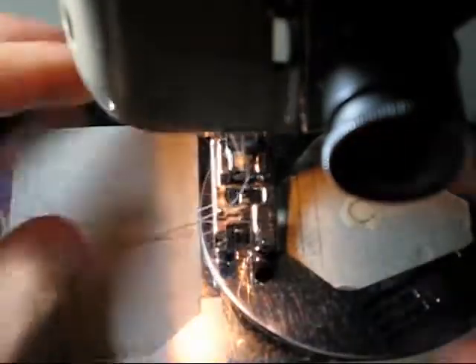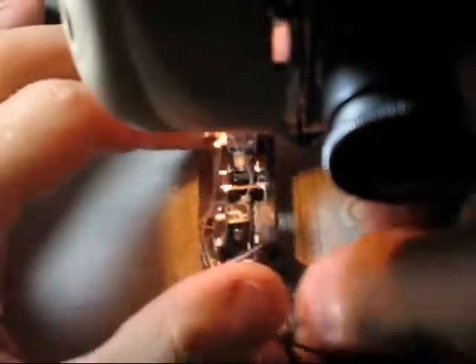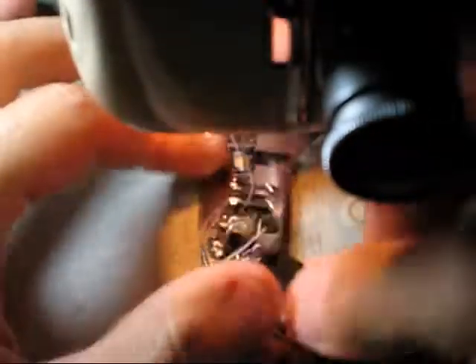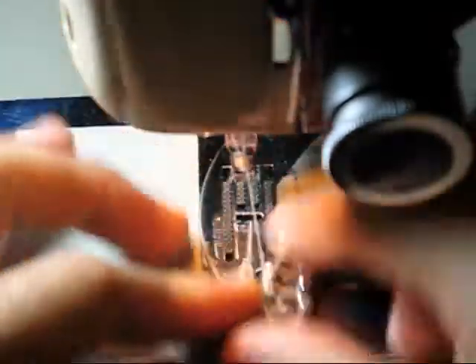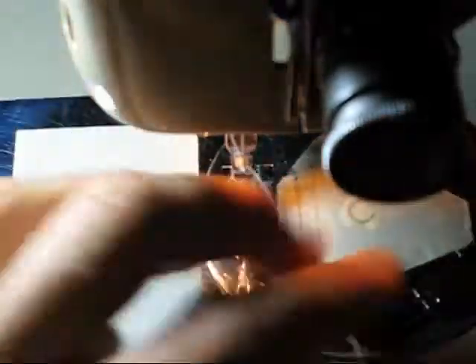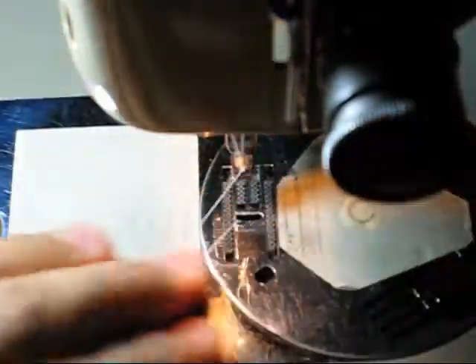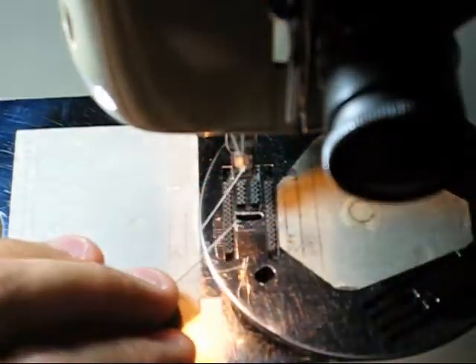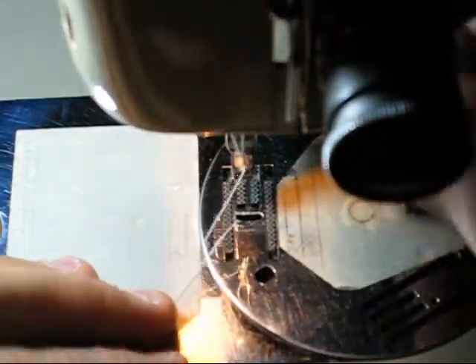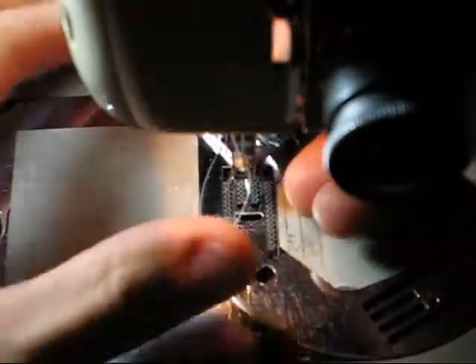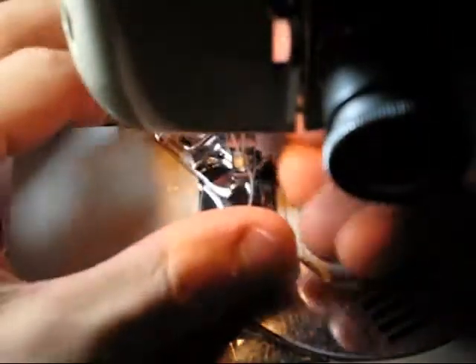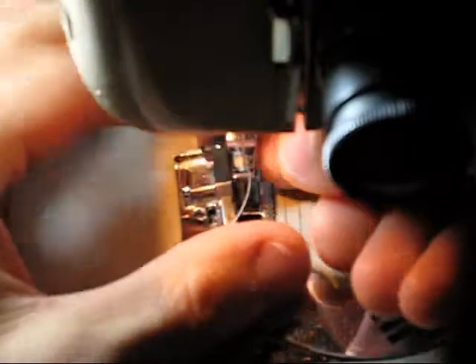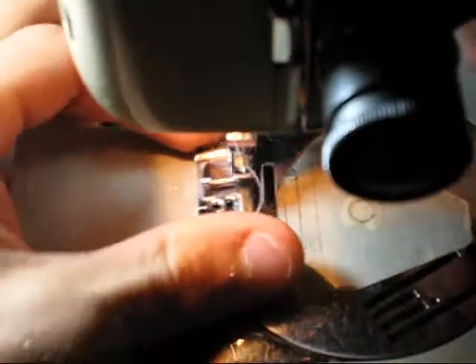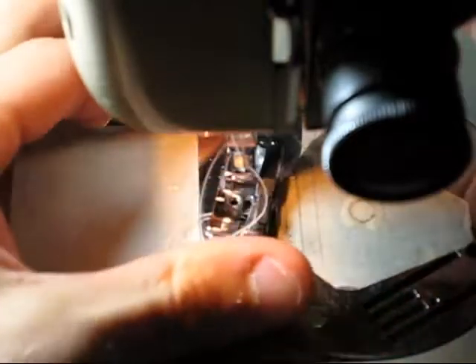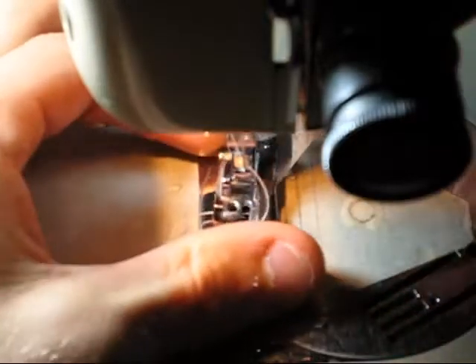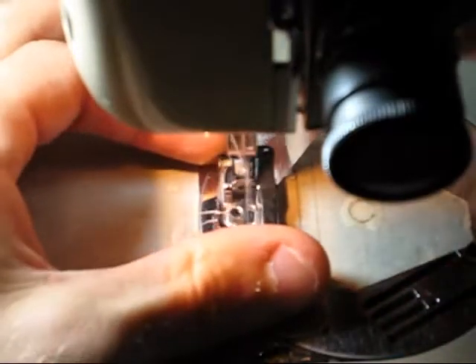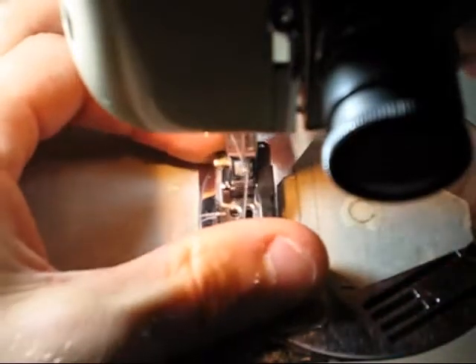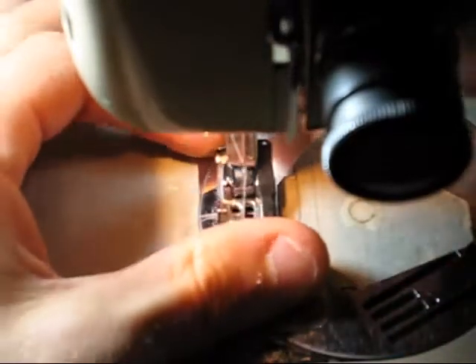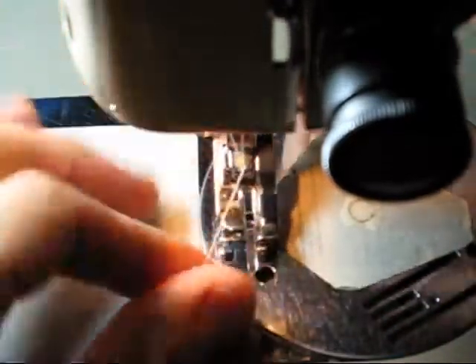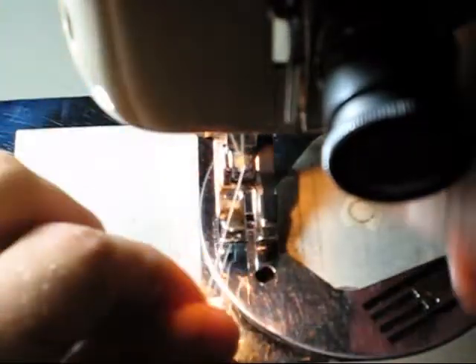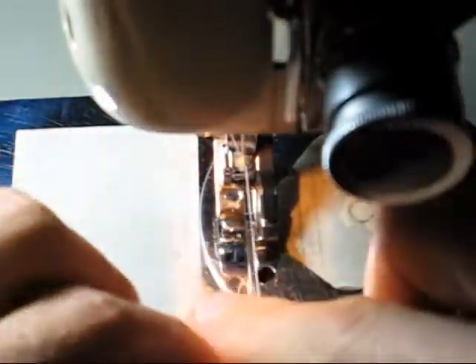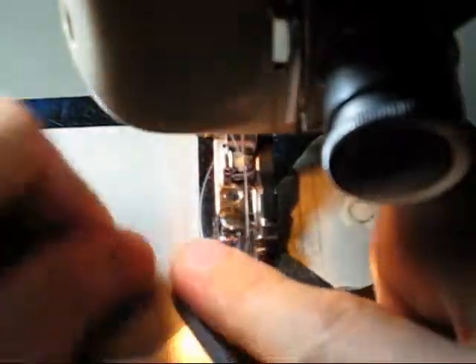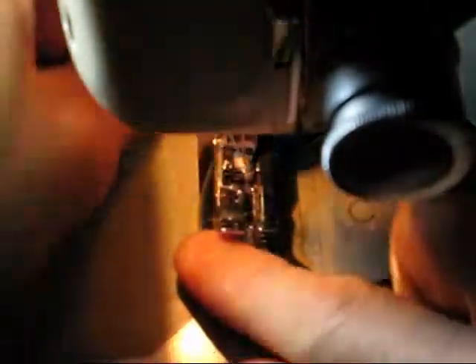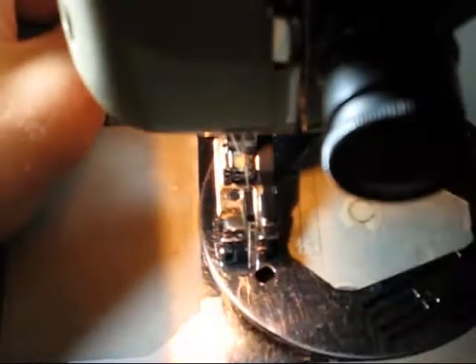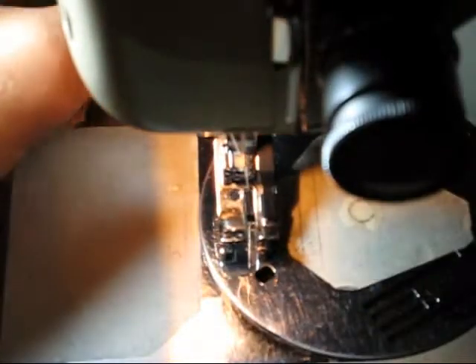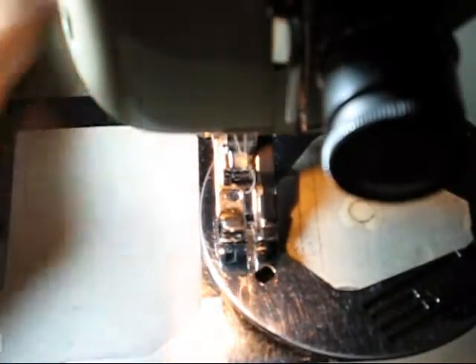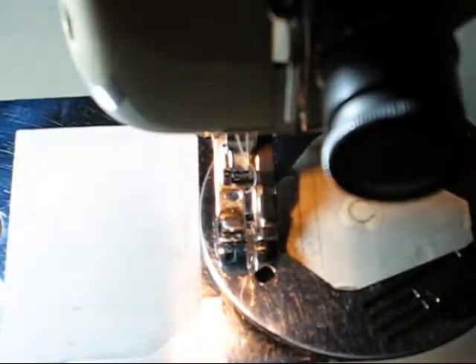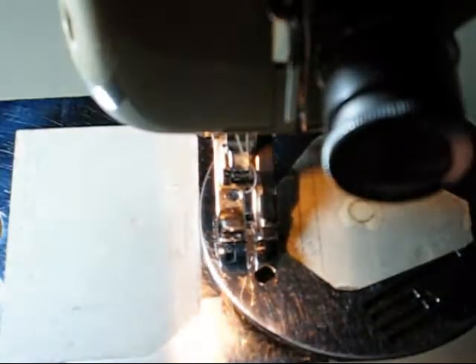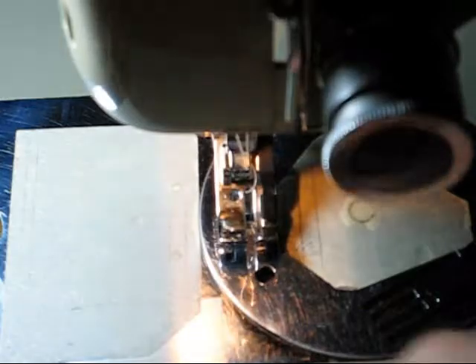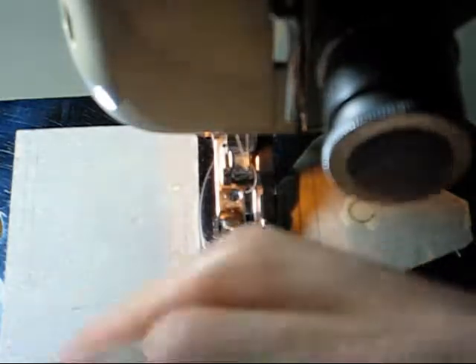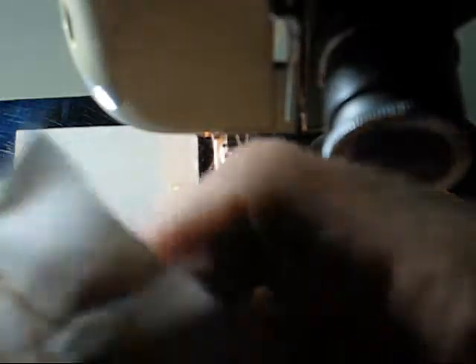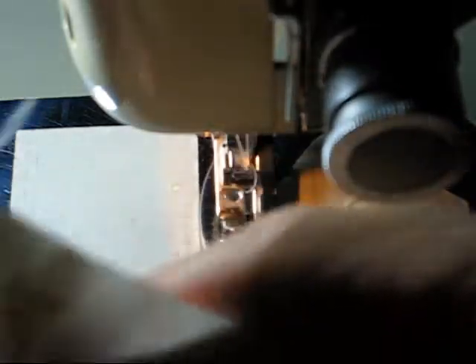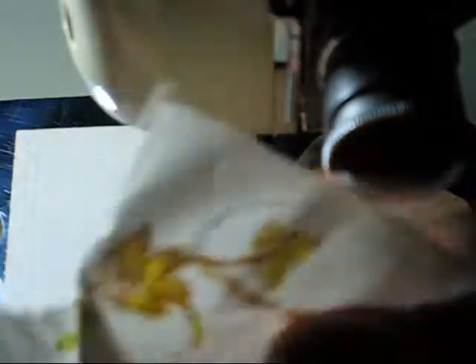I'm going to switch to a quarter inch or a quilting foot. You don't have to use one of these — it just makes it quick and easy. Then switch back to a straight stitch.